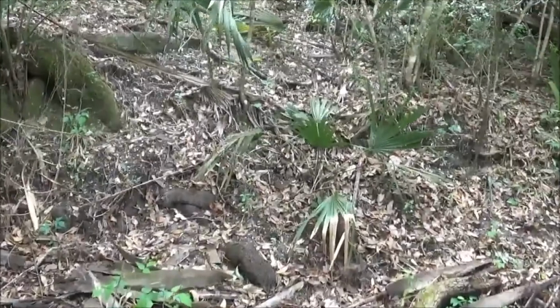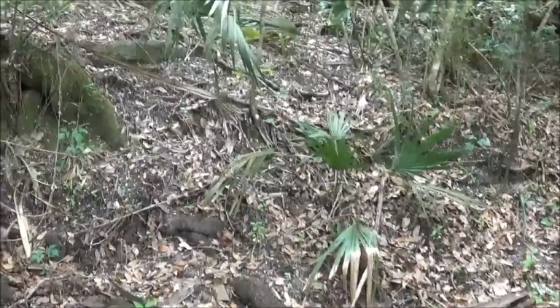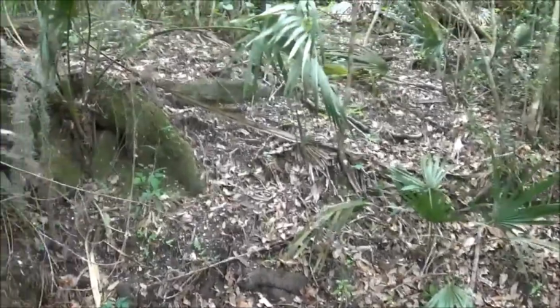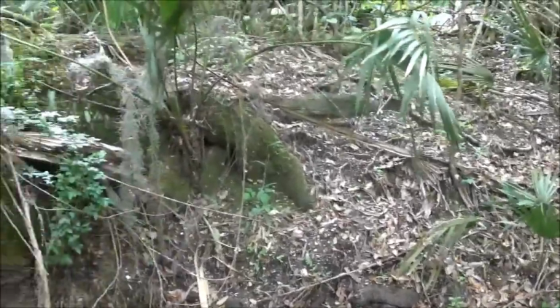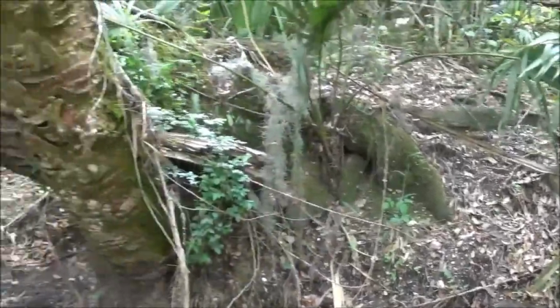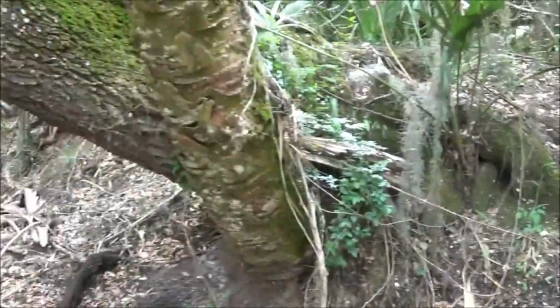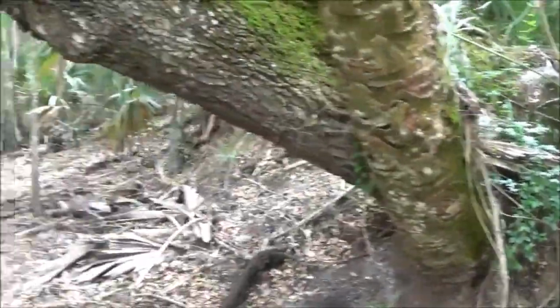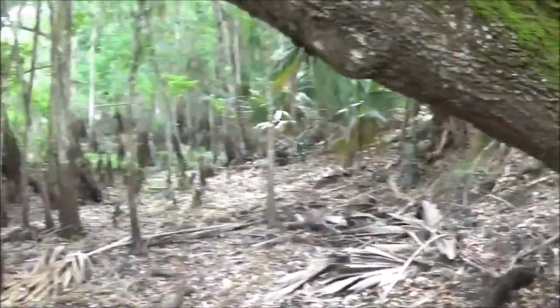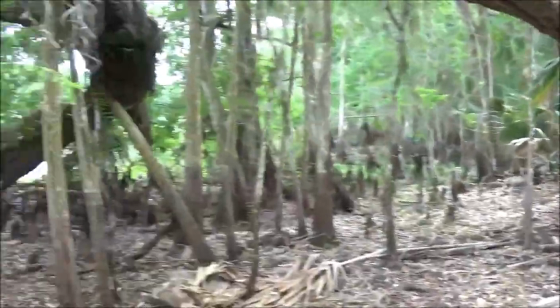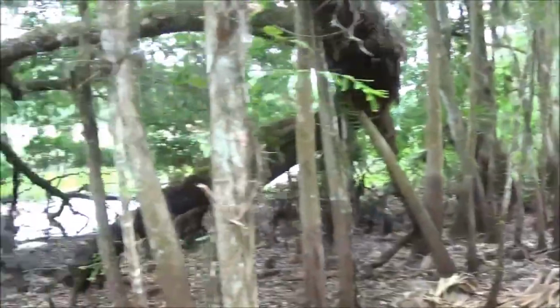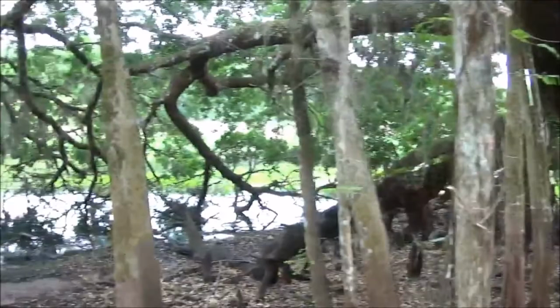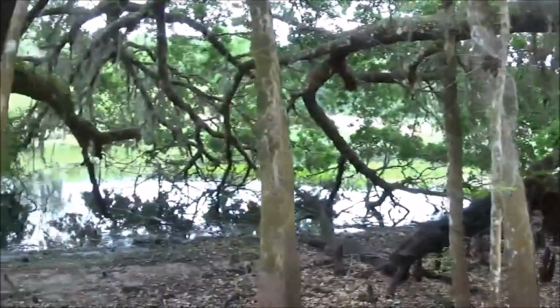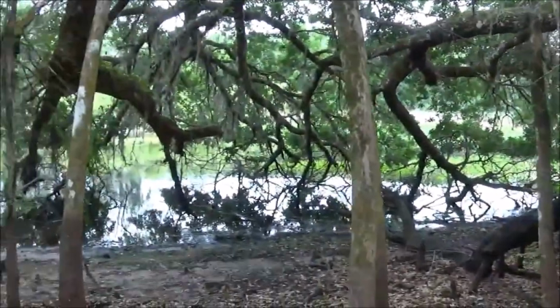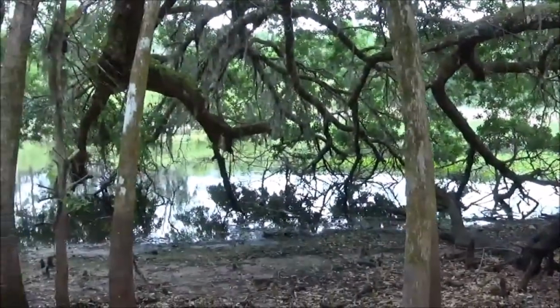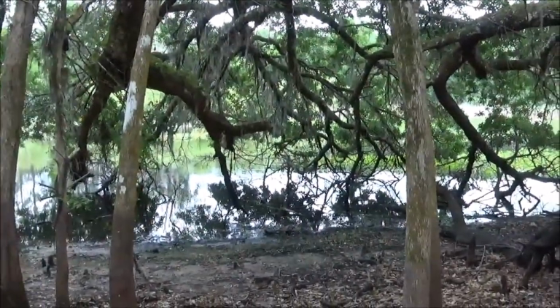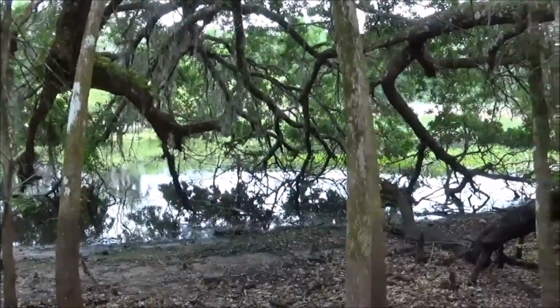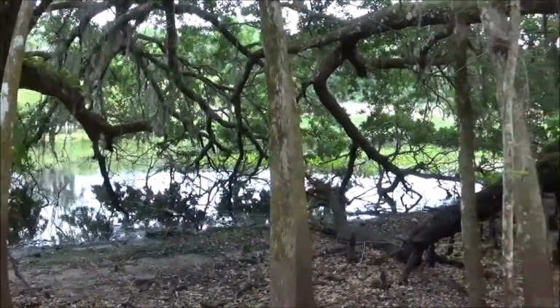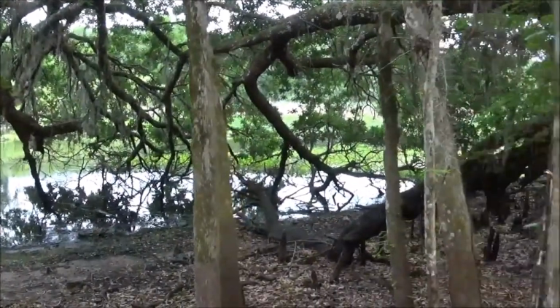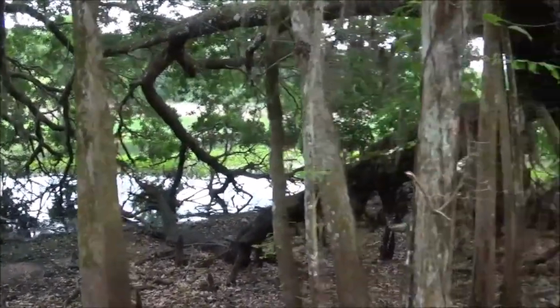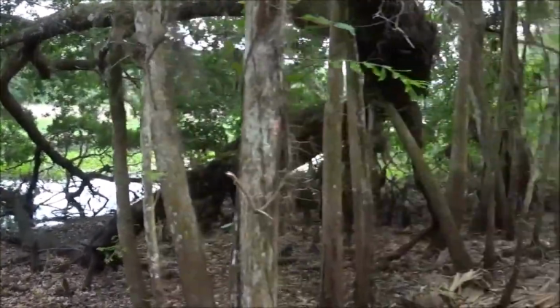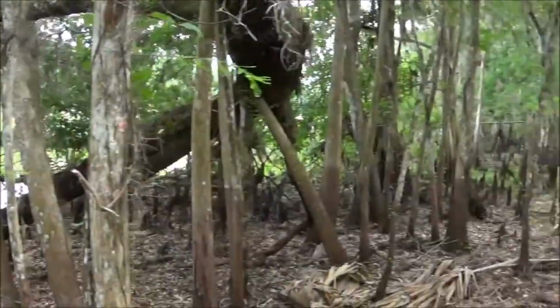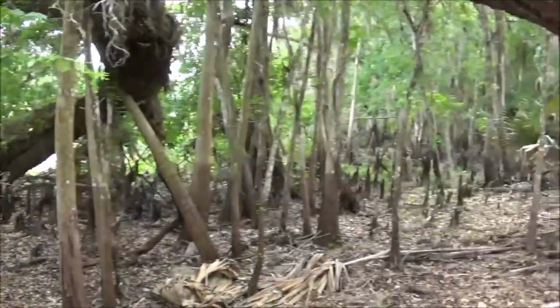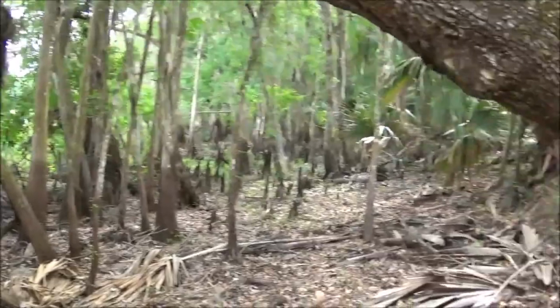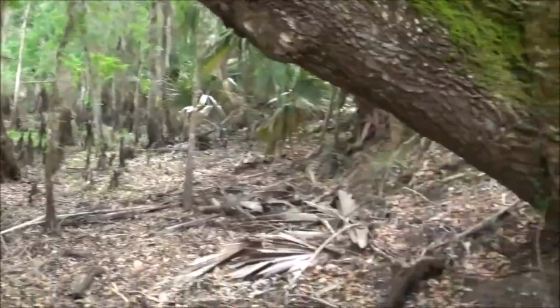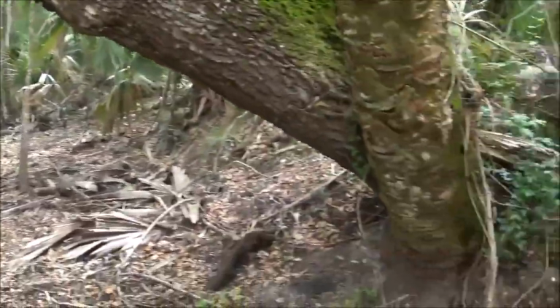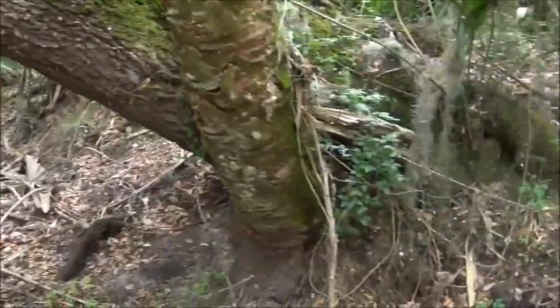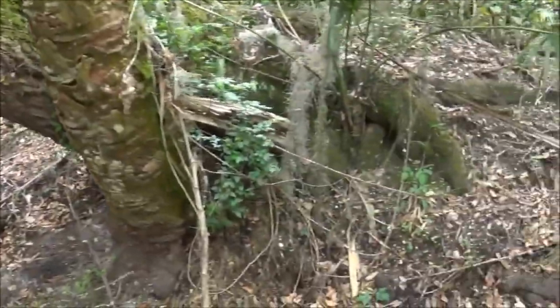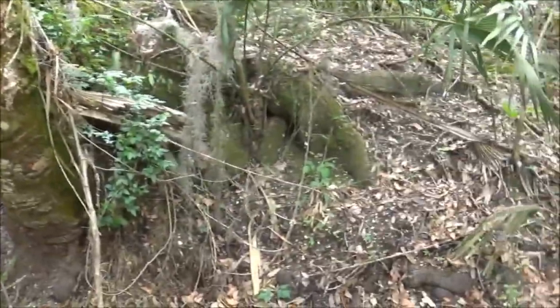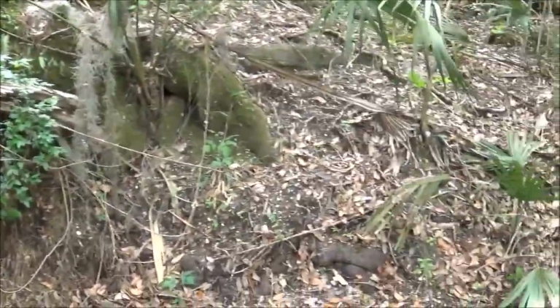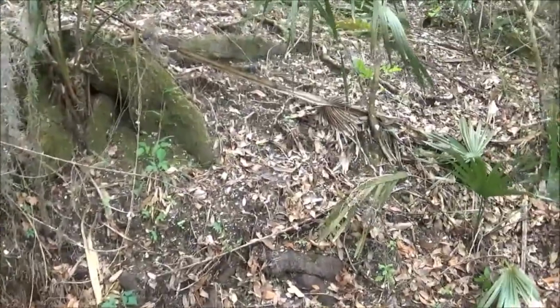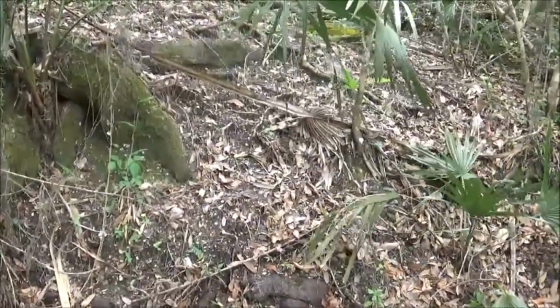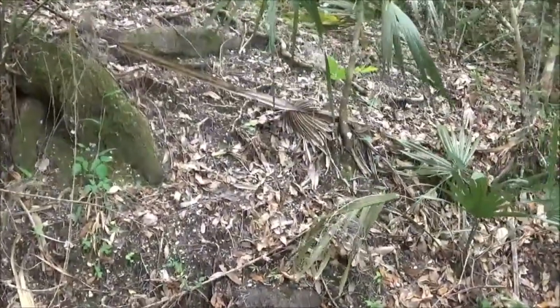It rises above the river here. The river is down there, and the mound is probably easily on the edge of the river when it's full.